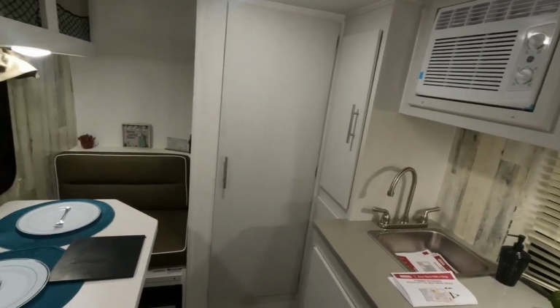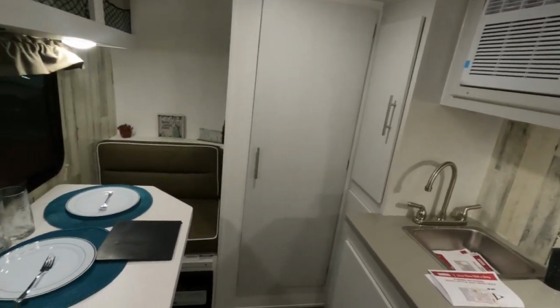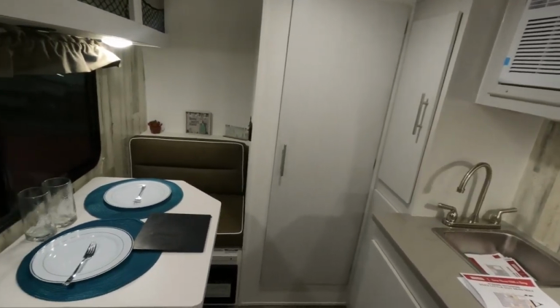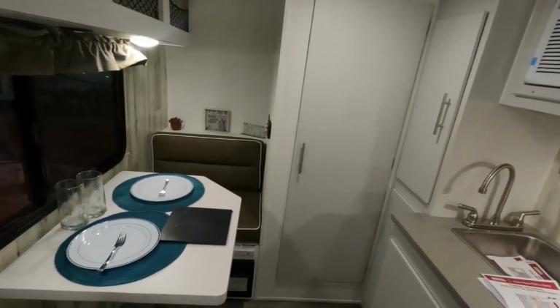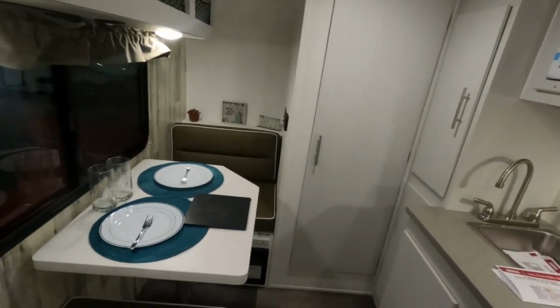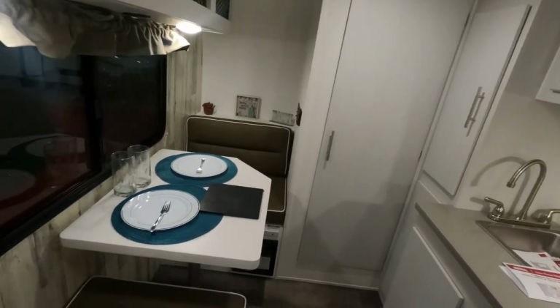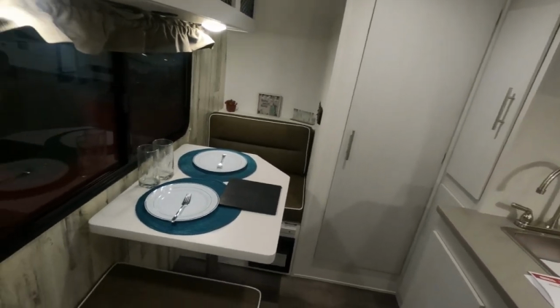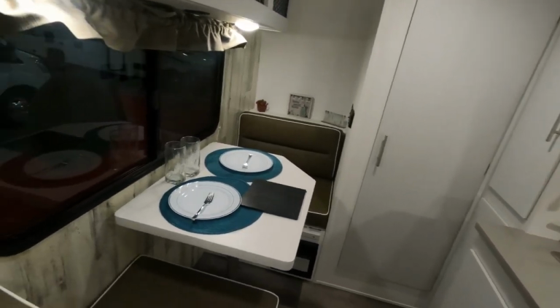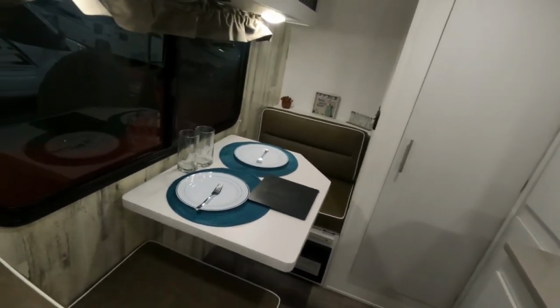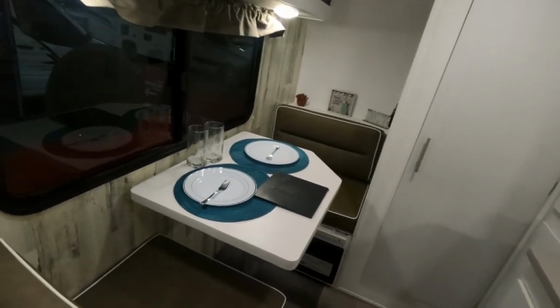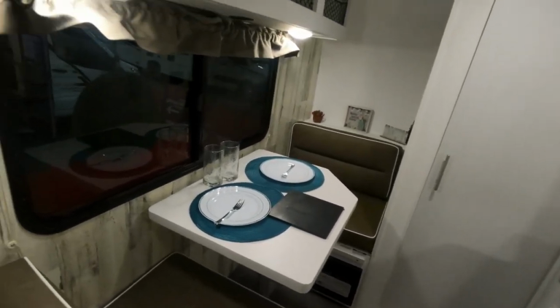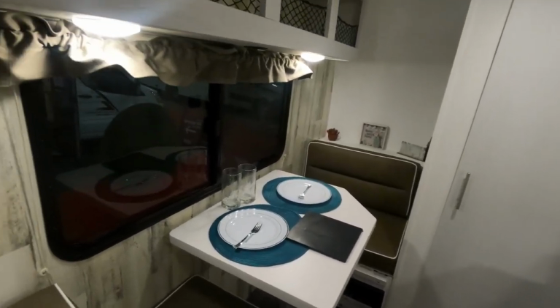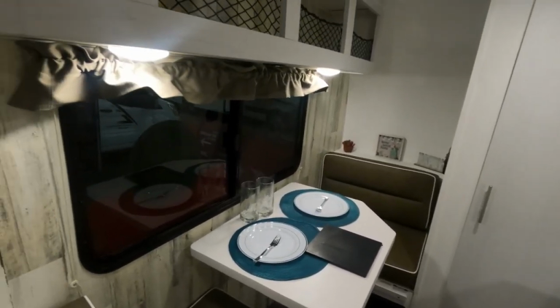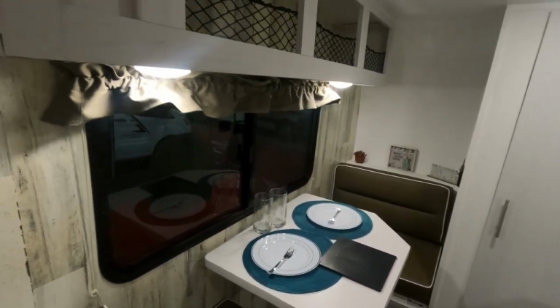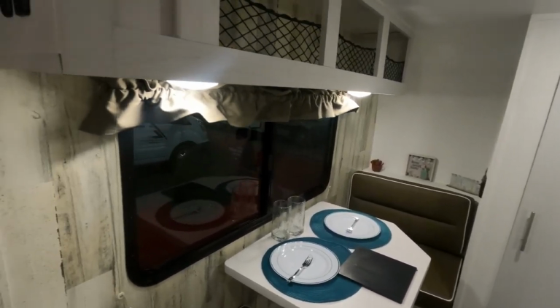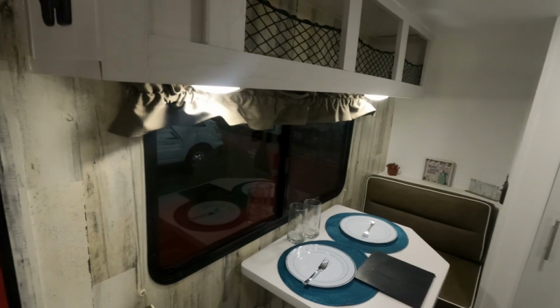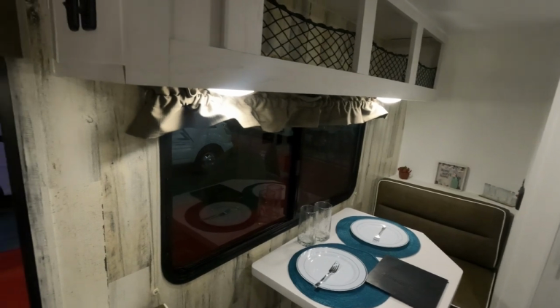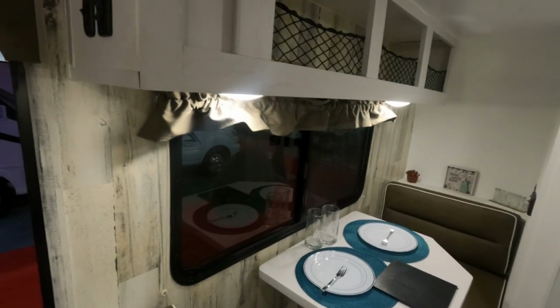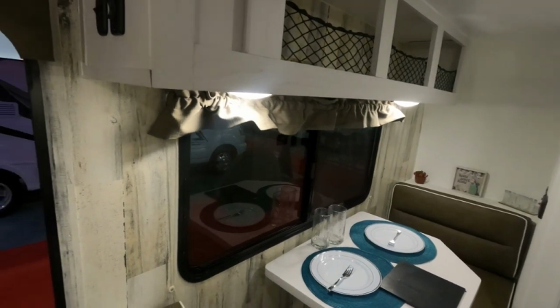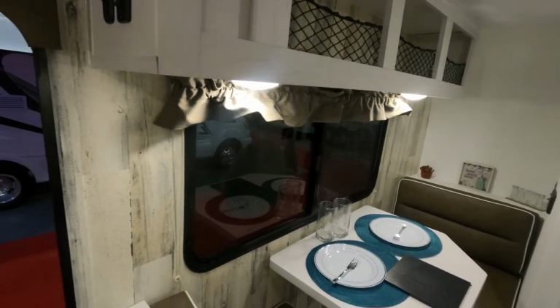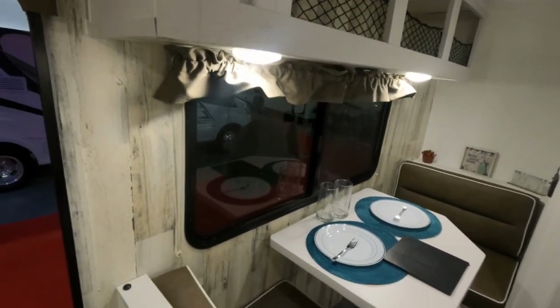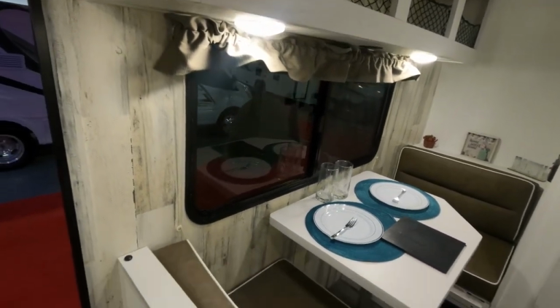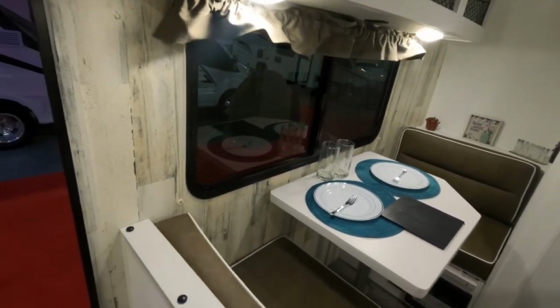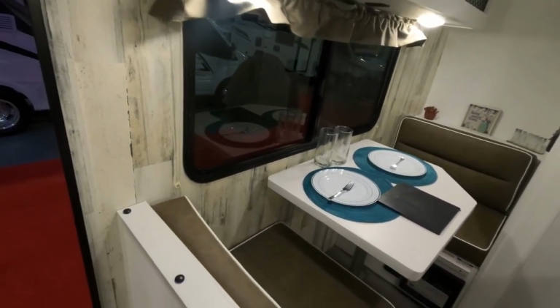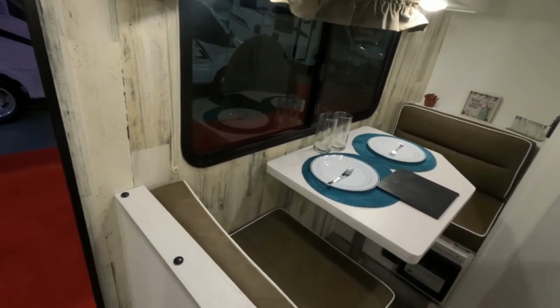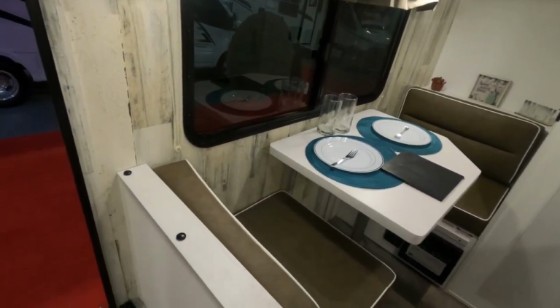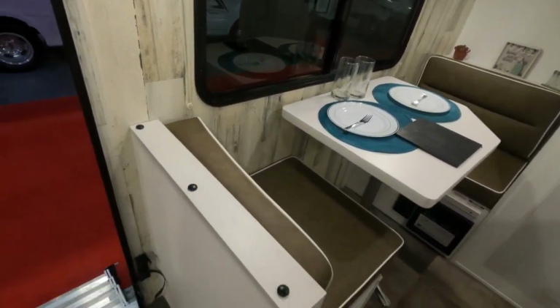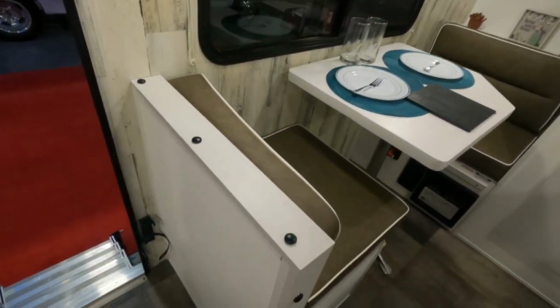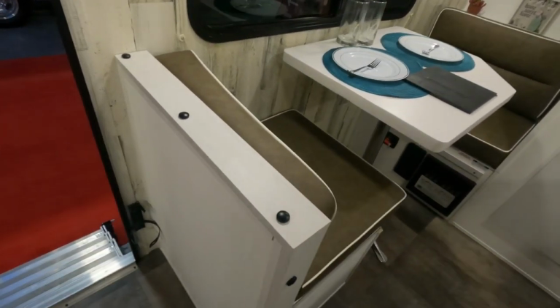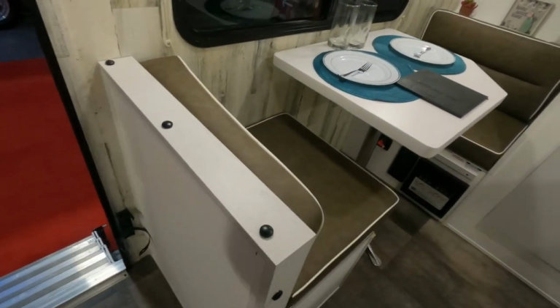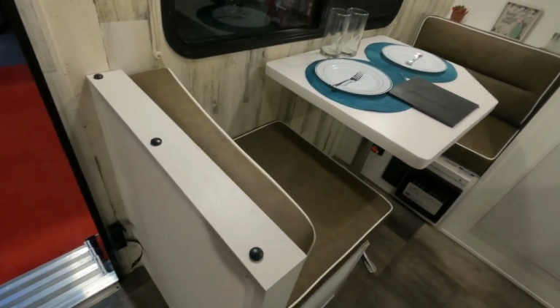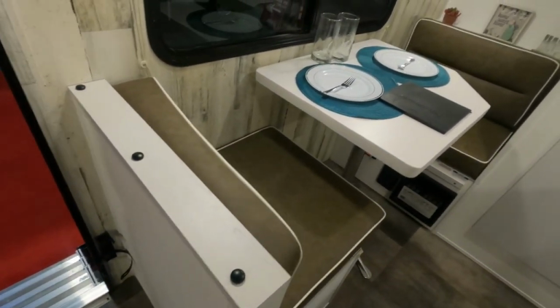This does have a two-seater dinette that also folds down into a bed if you wanted a third person to sleep. Plenty of storage.